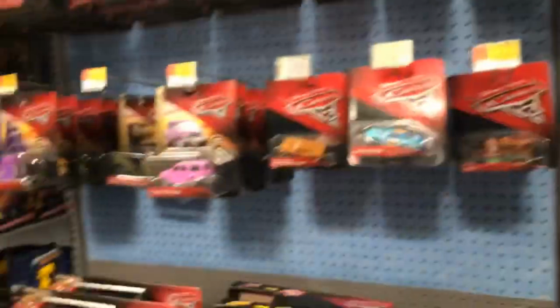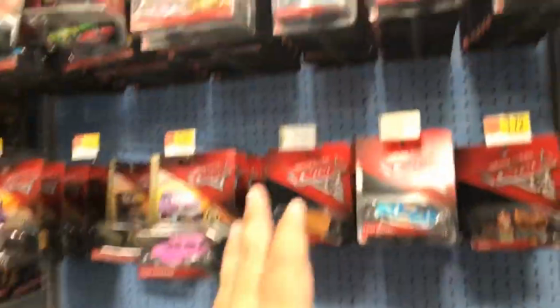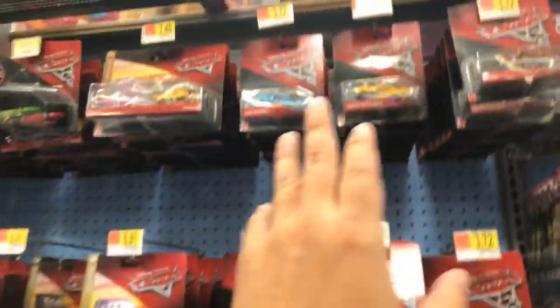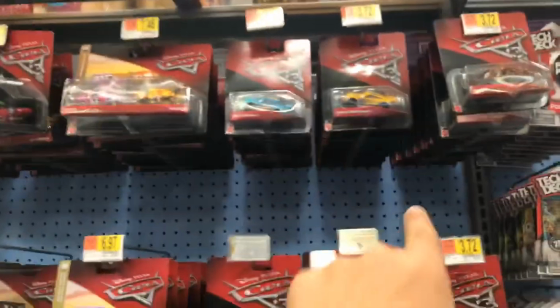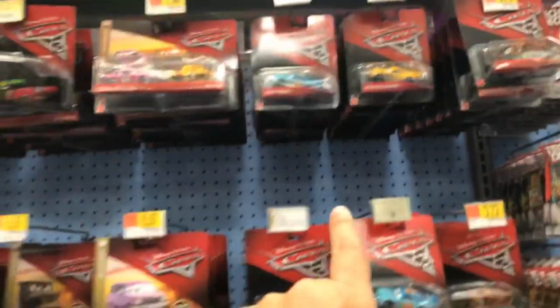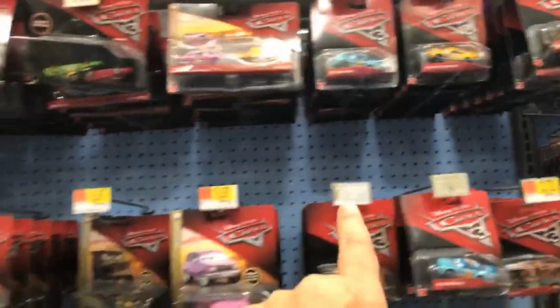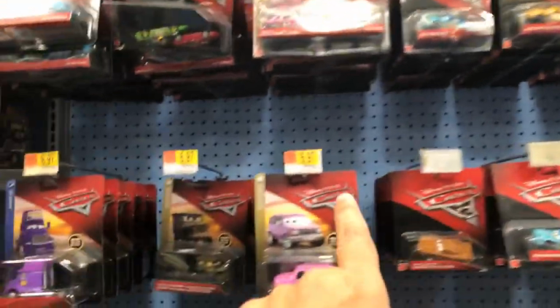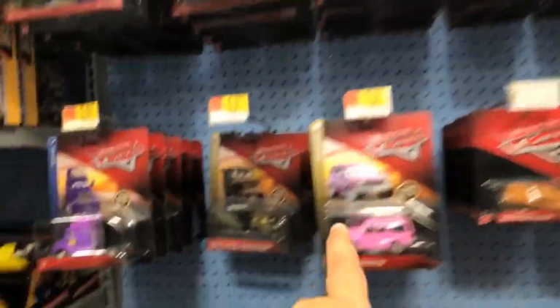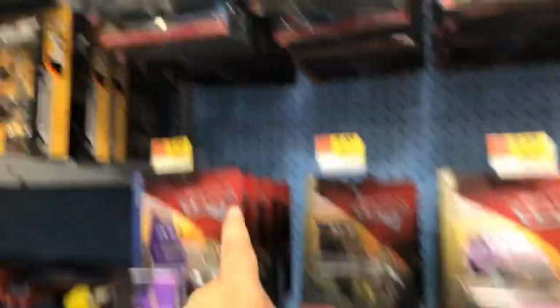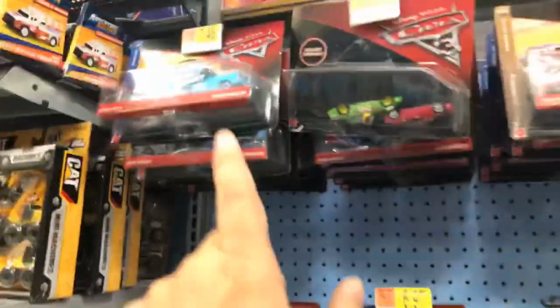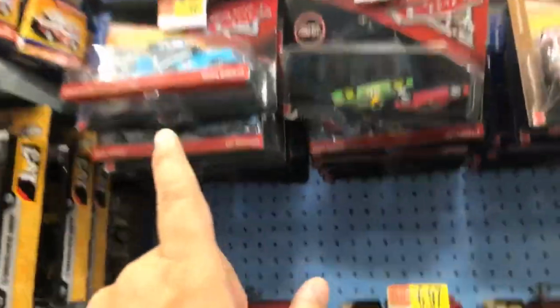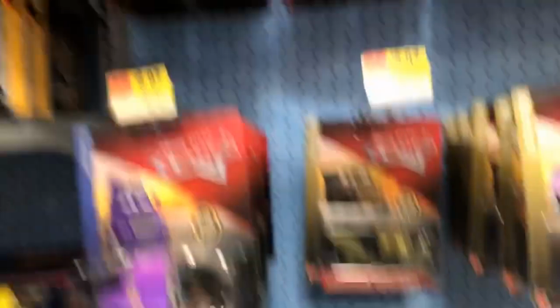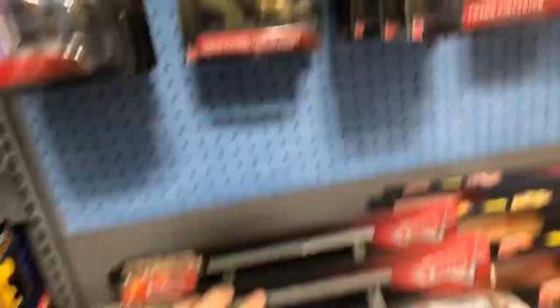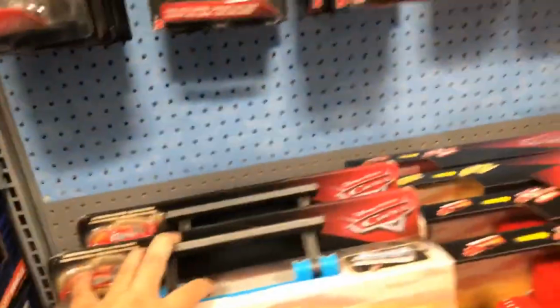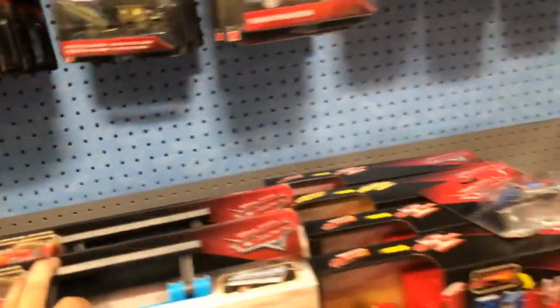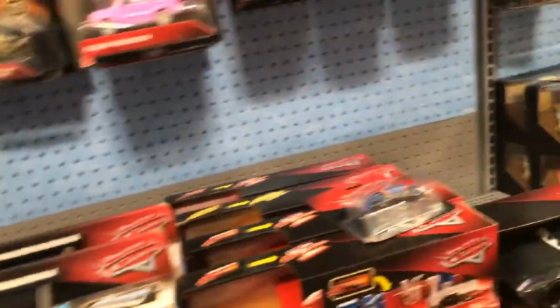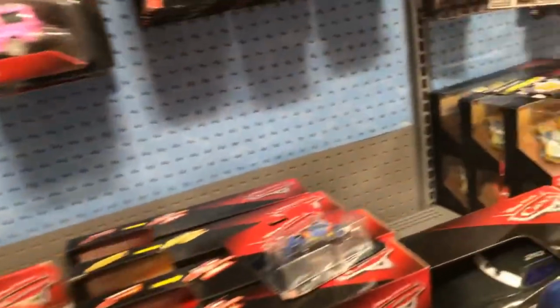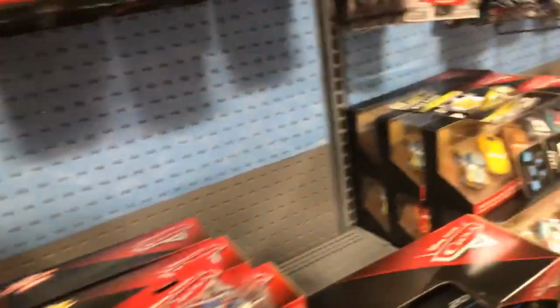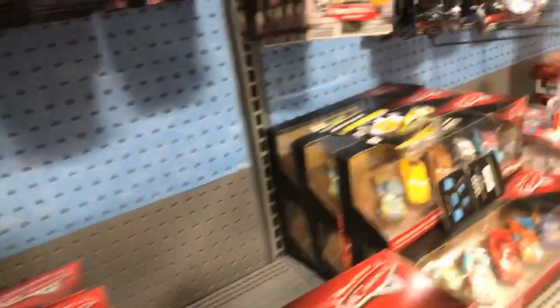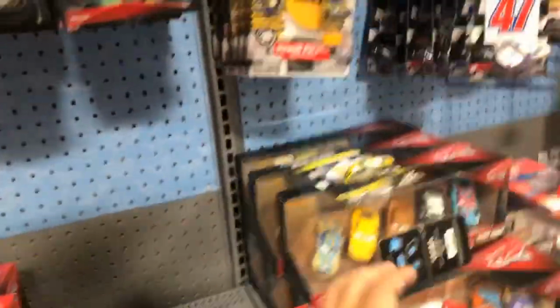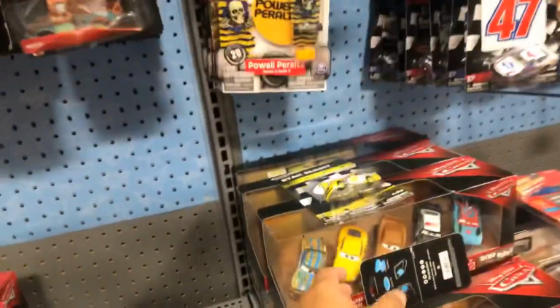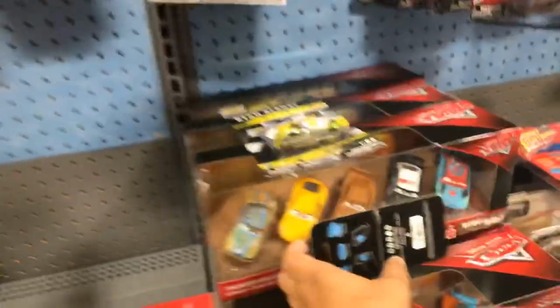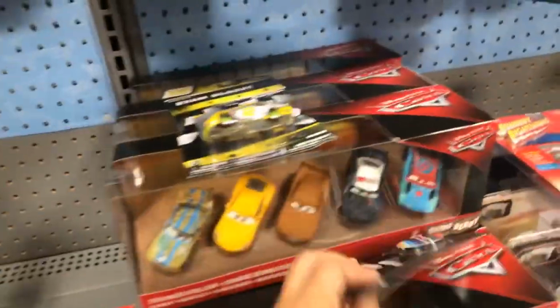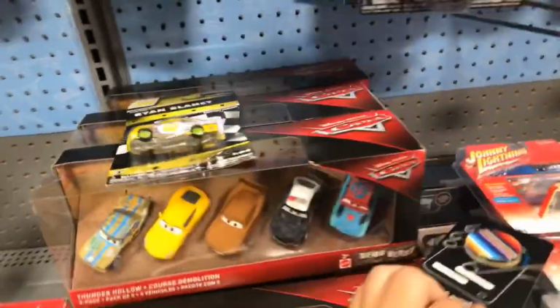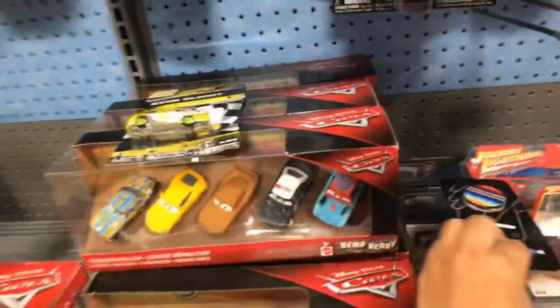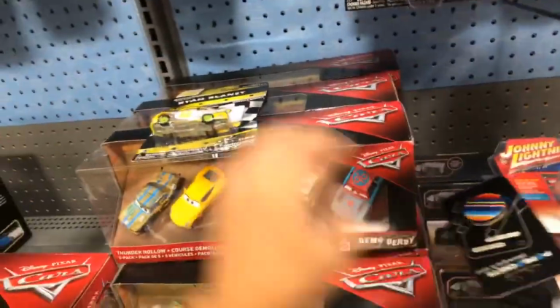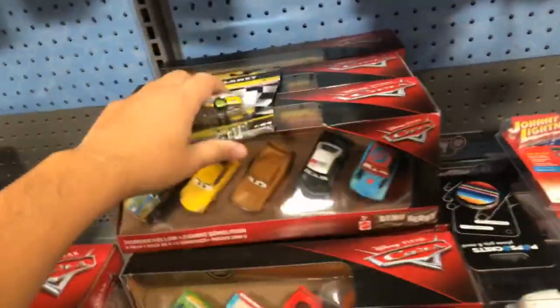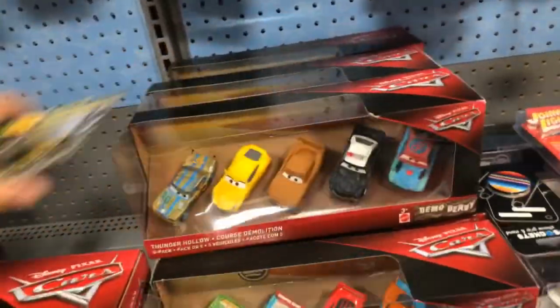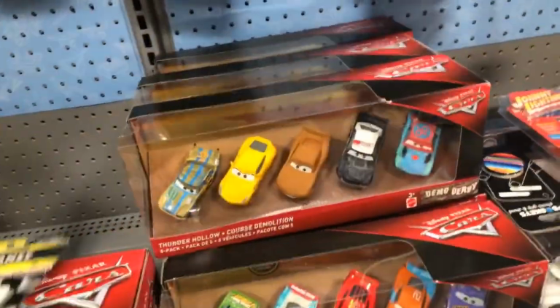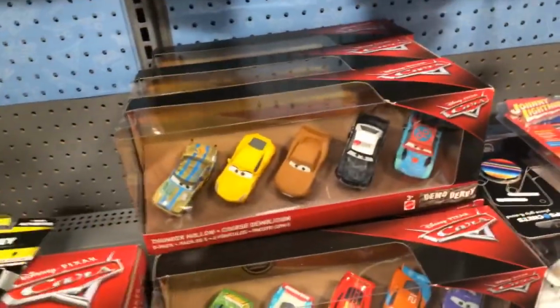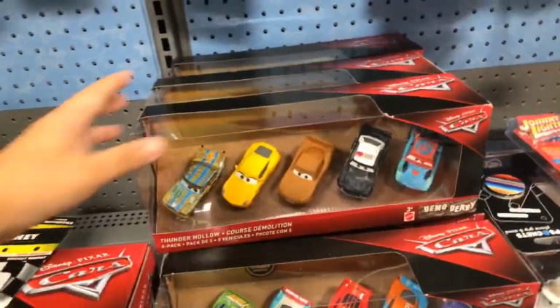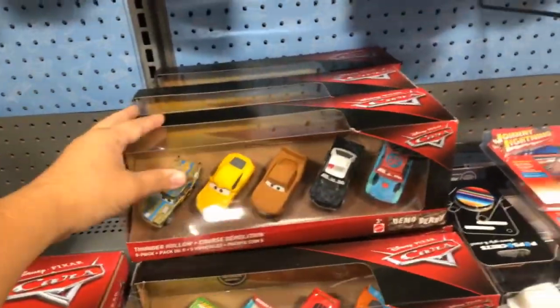All right, so they have the regular Disney cars, and they have some of the two-packs. I don't see any of the mini racers. Let's look at some of the five-packs they have. They have Thunder Hollow.